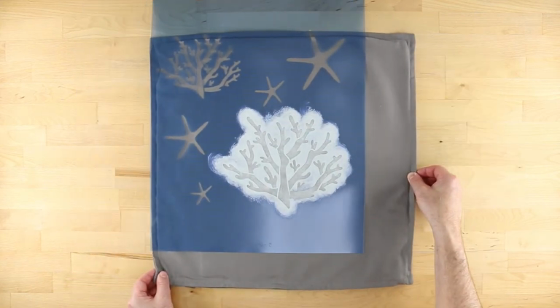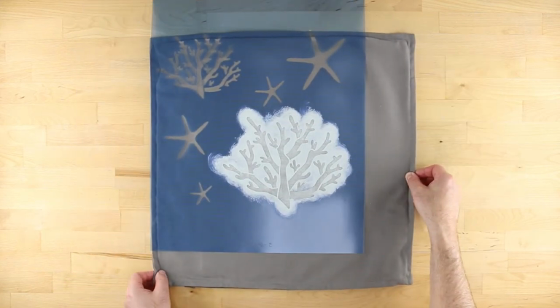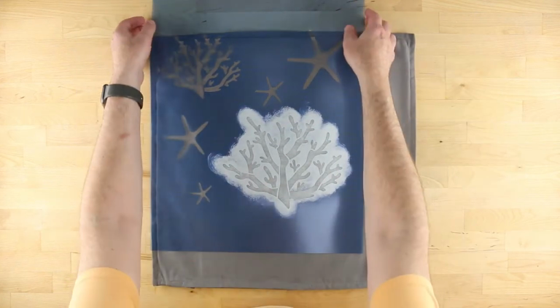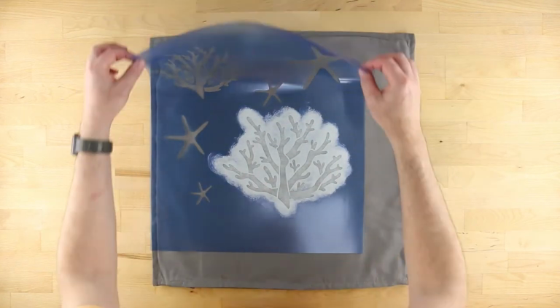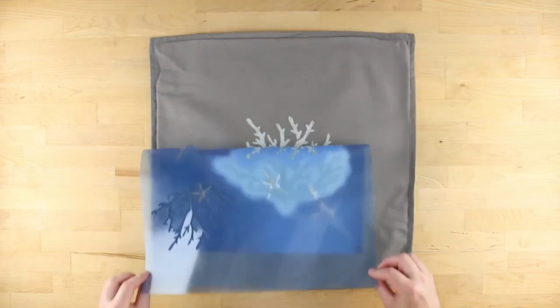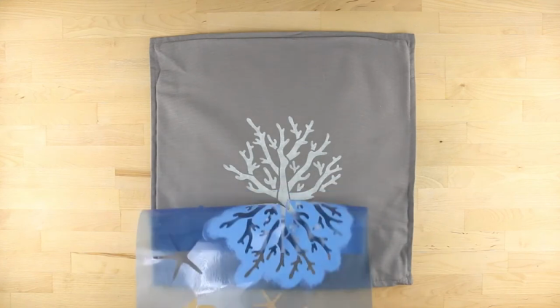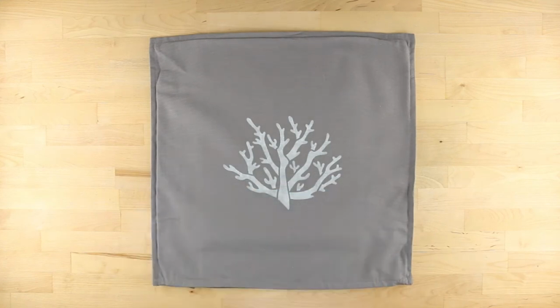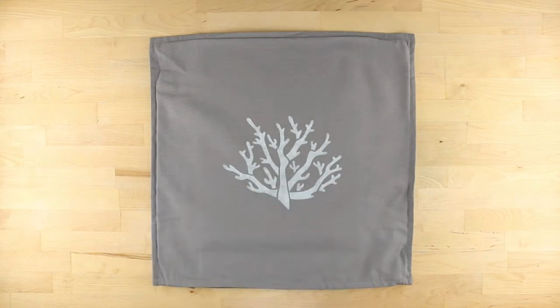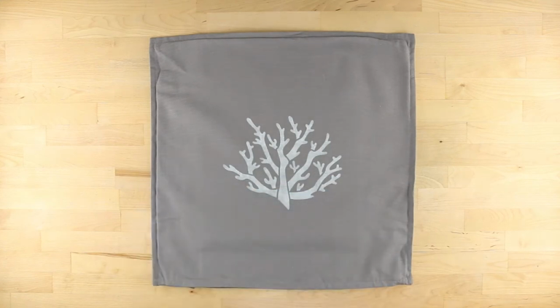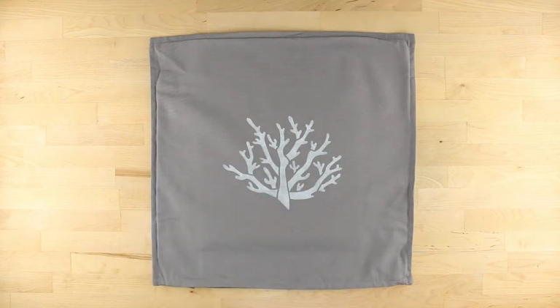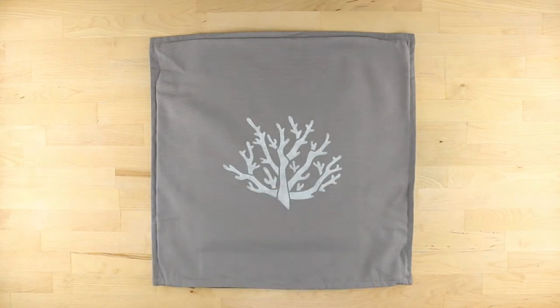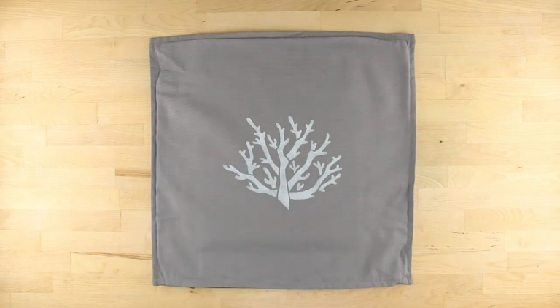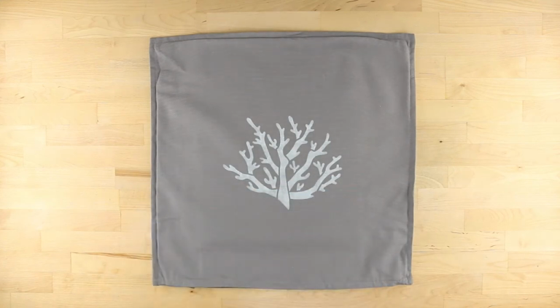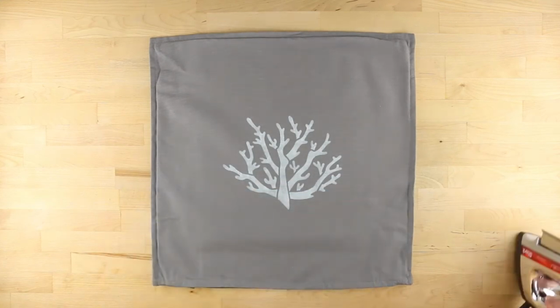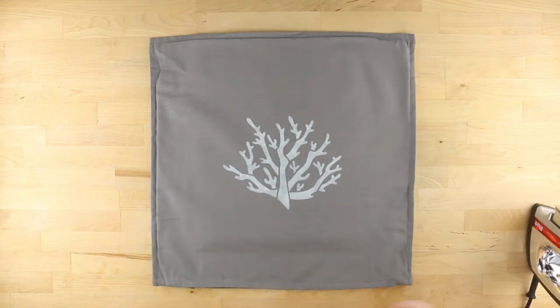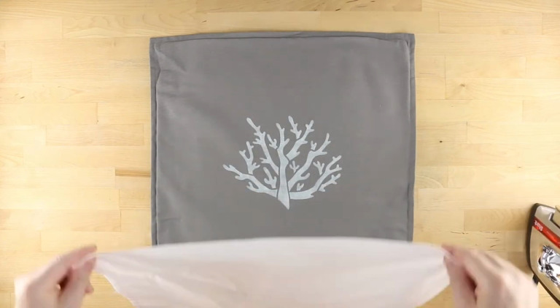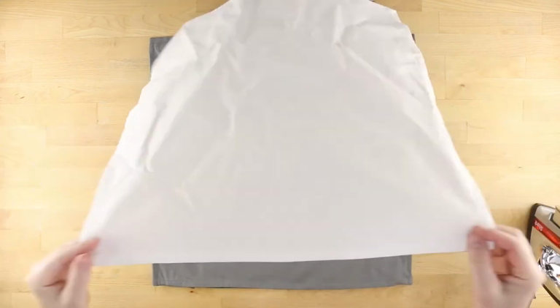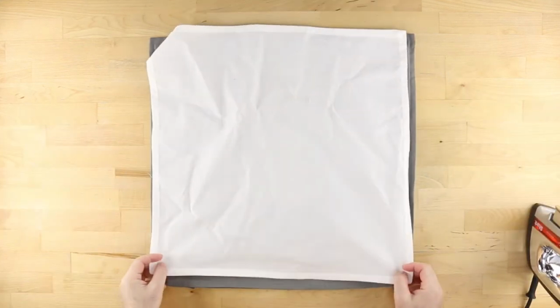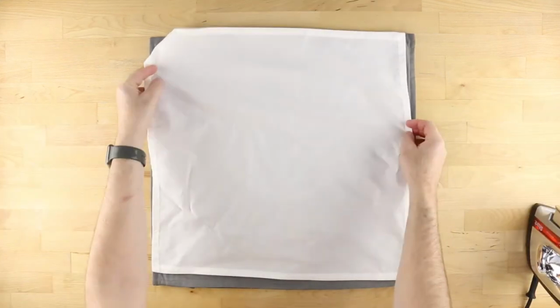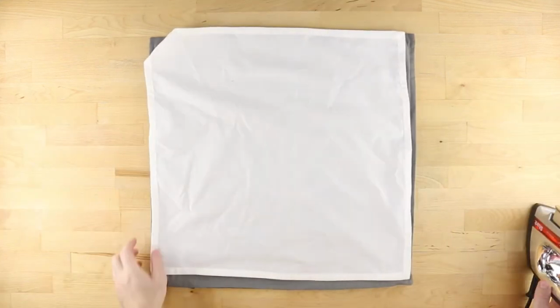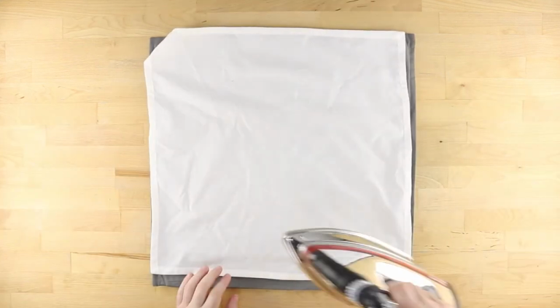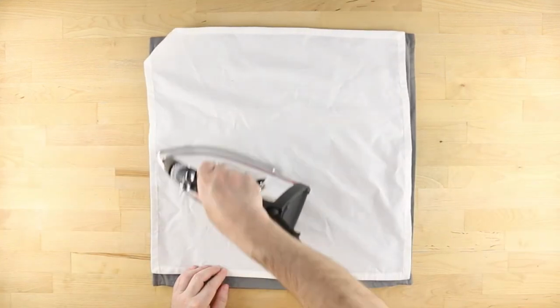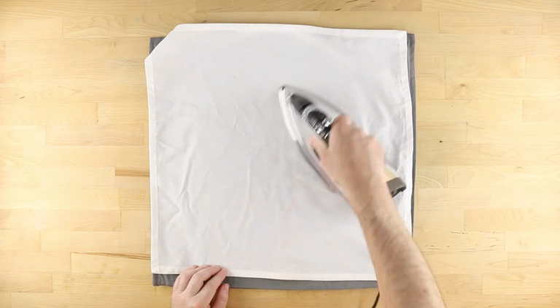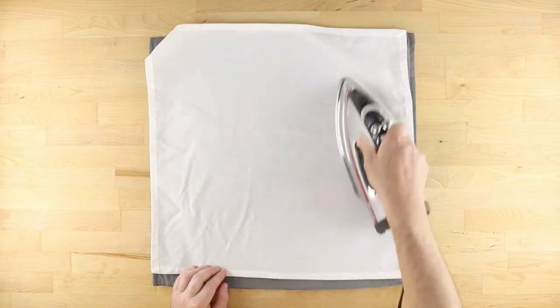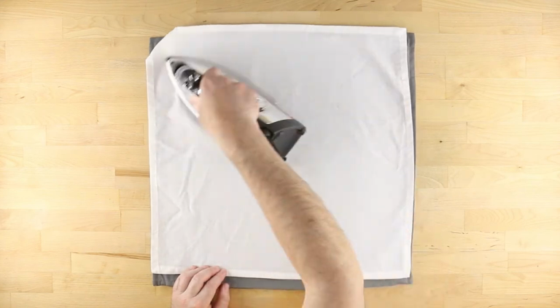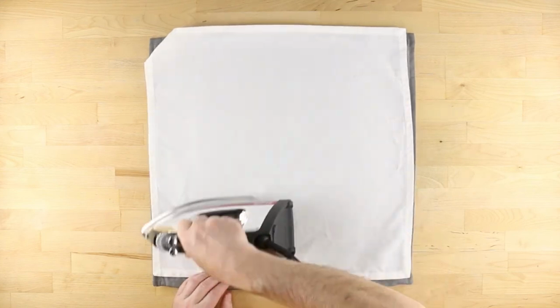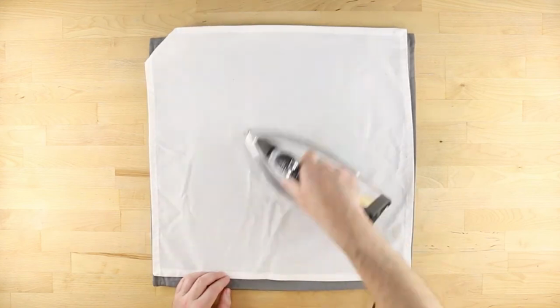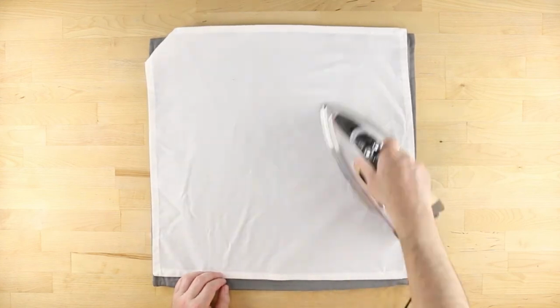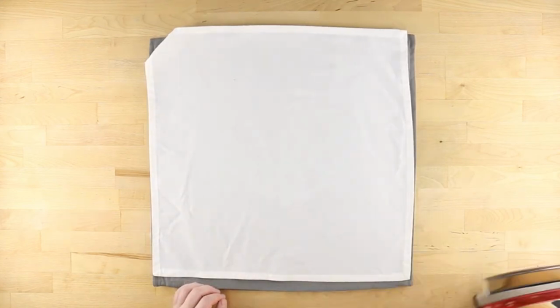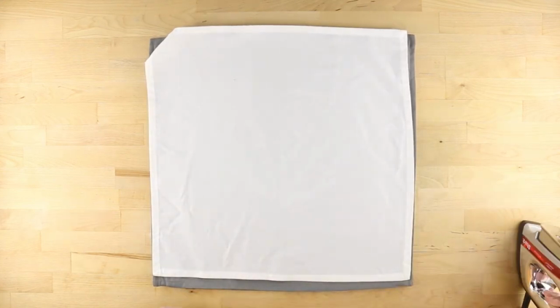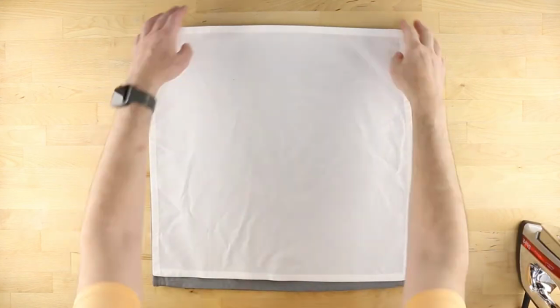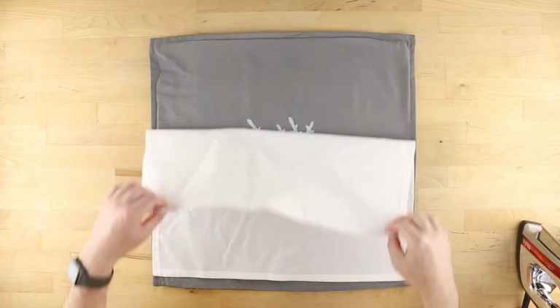Once finished, carefully peel away the stencil. To protect your new decorative pillow, lay a piece of scrap fabric over top and iron the sham using heat, but not steam.